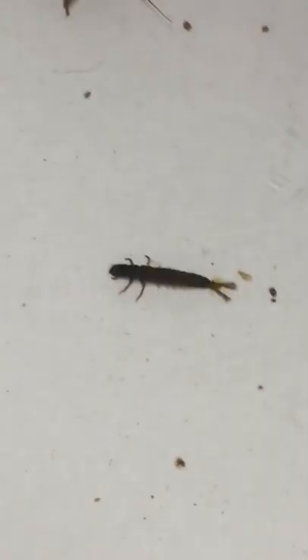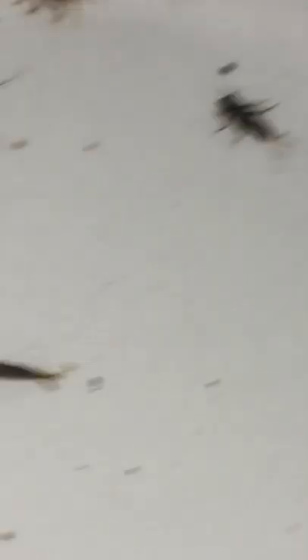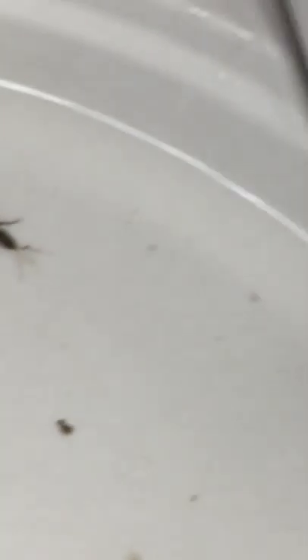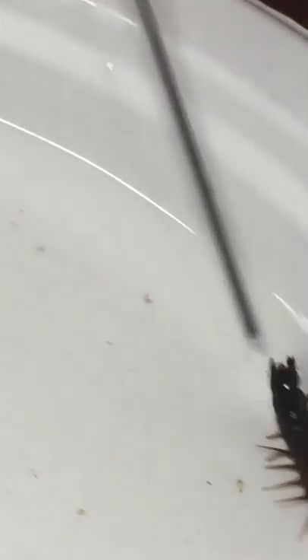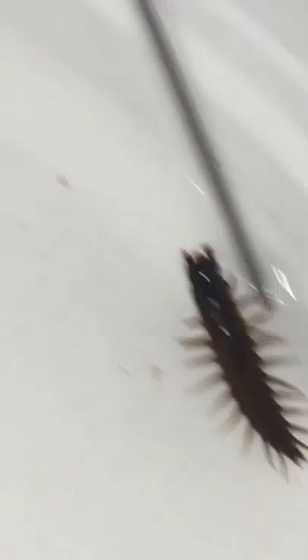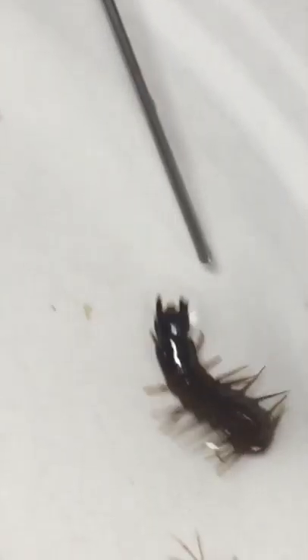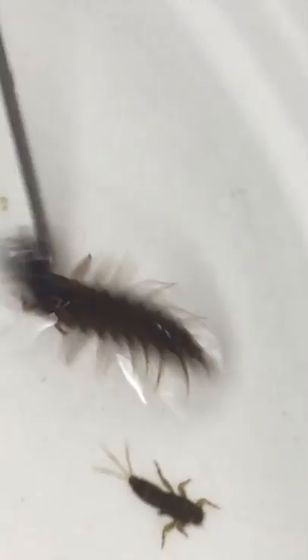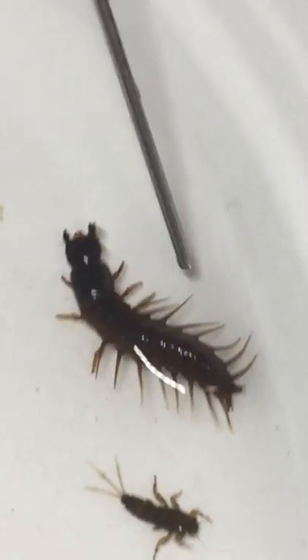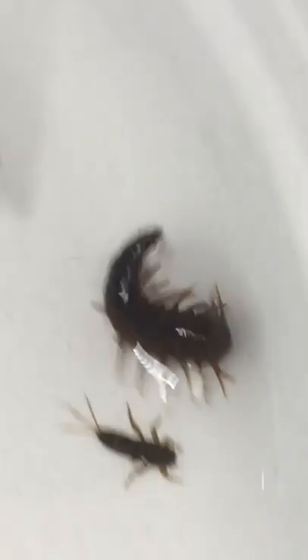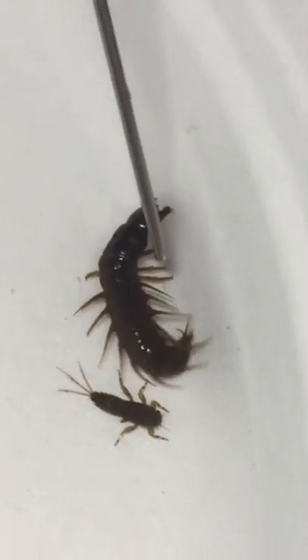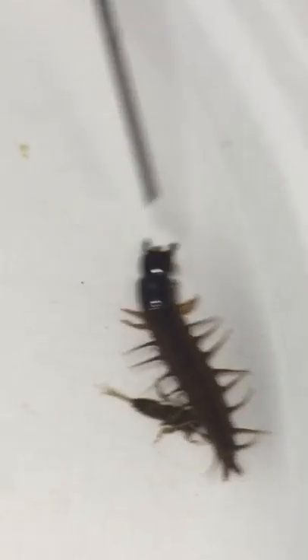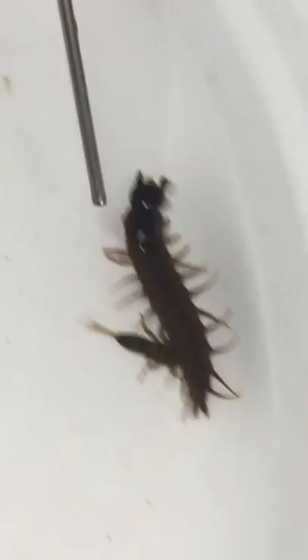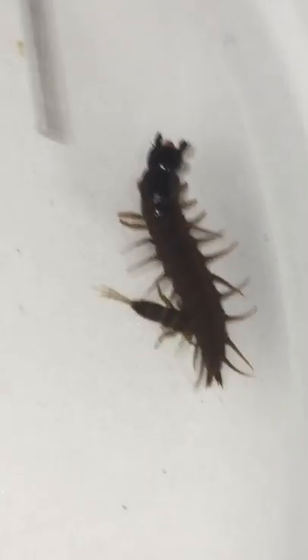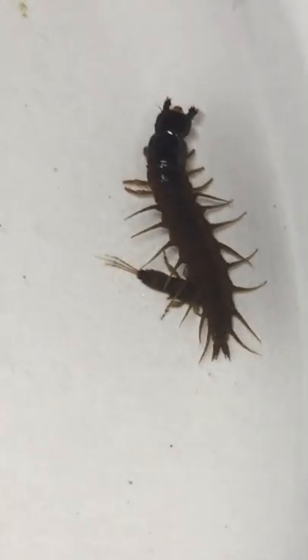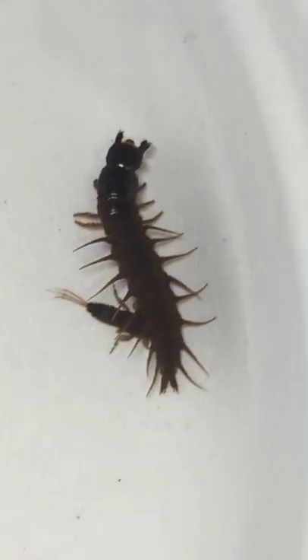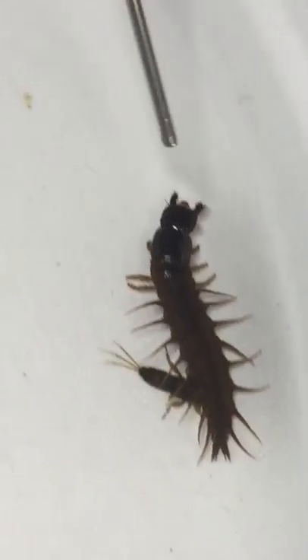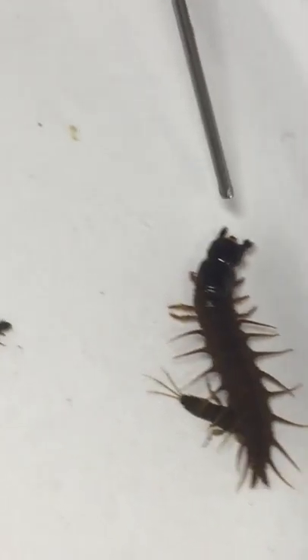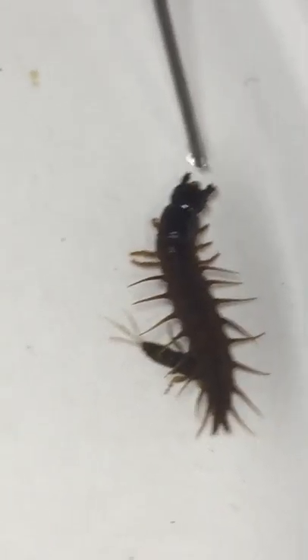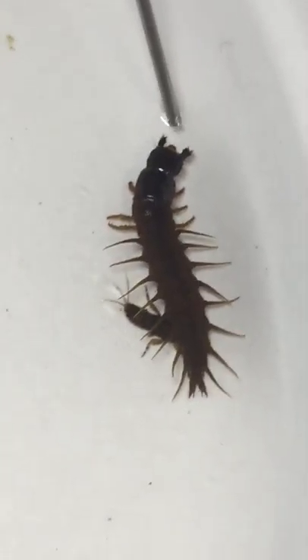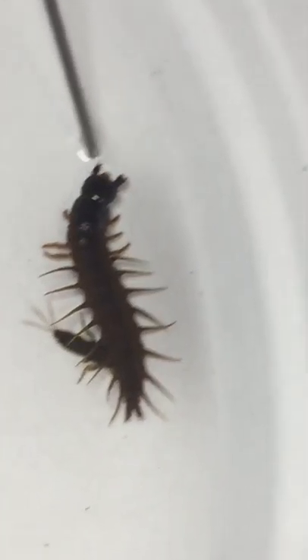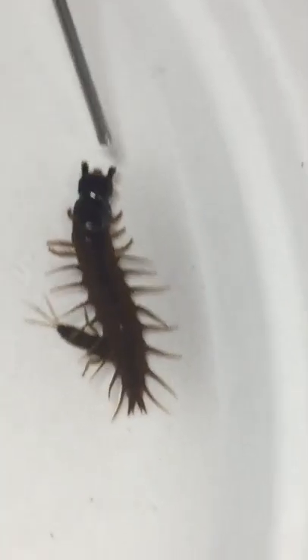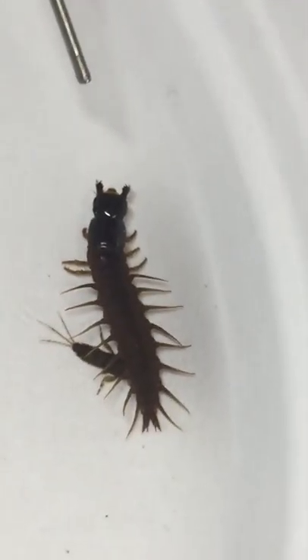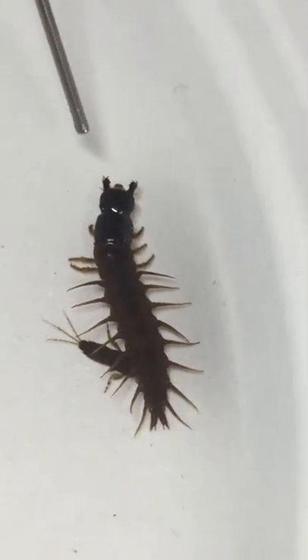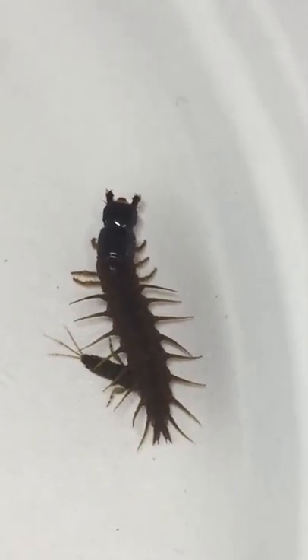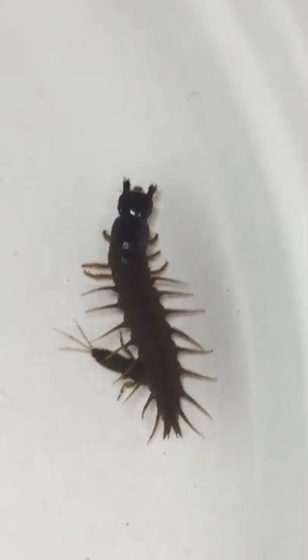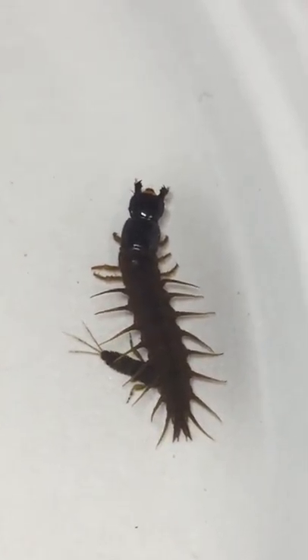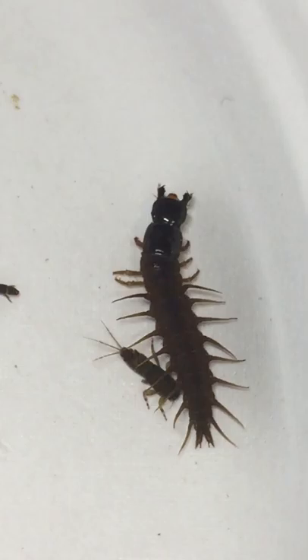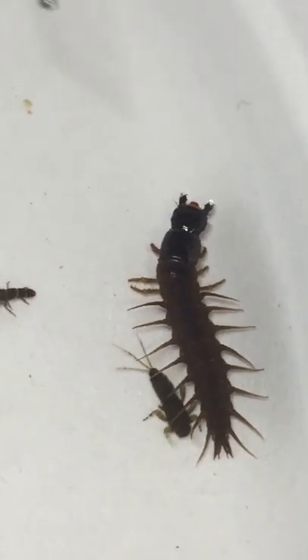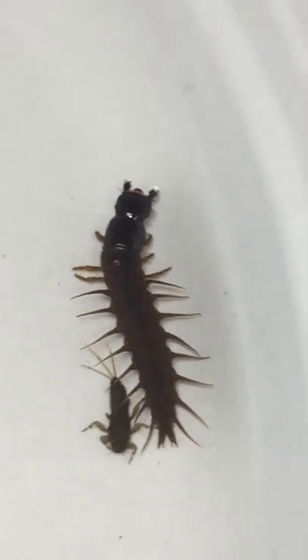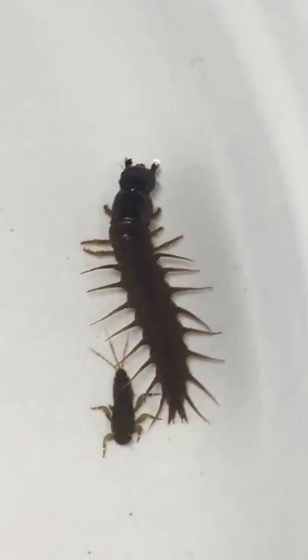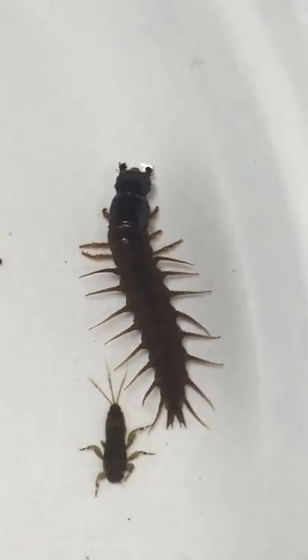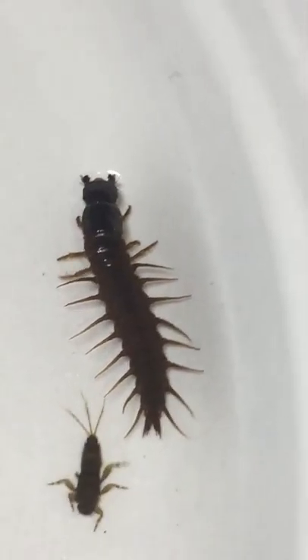We have a helgramite here — big guy. Any smallmouth angler definitely knows what that is. It hatches into a dobsonfly. It's got these big pinchers on the front, and it kind of attacks all the other nymphs on the plate here.